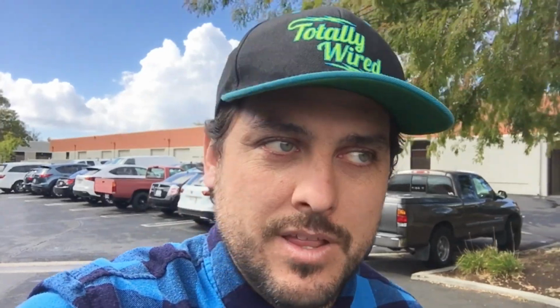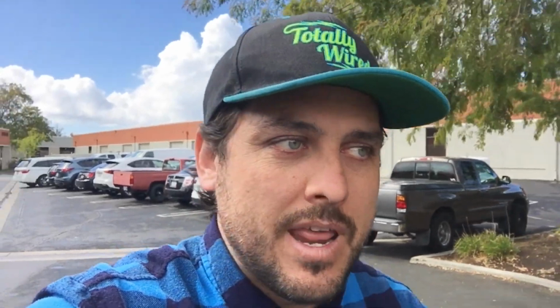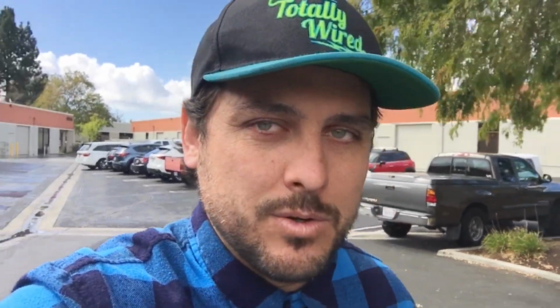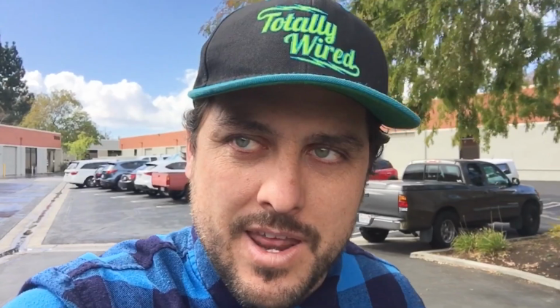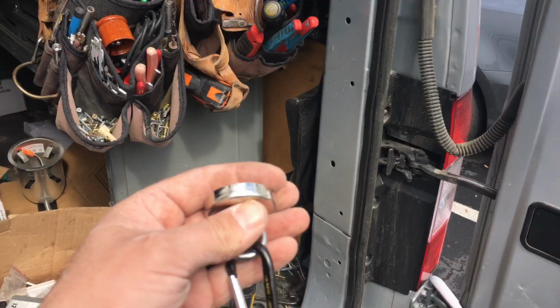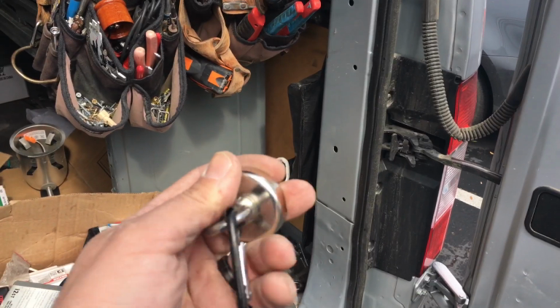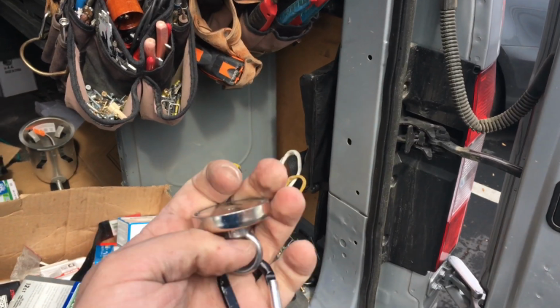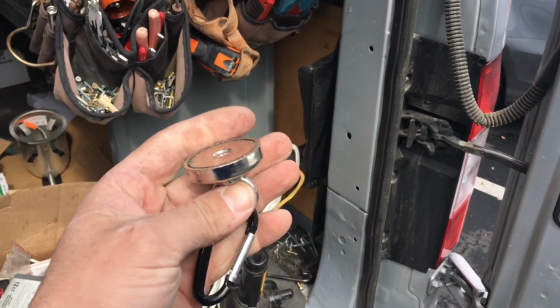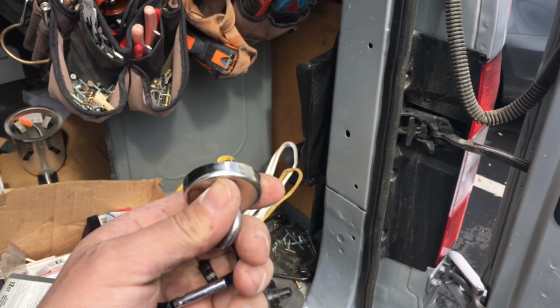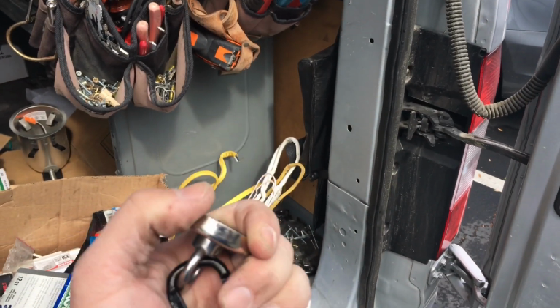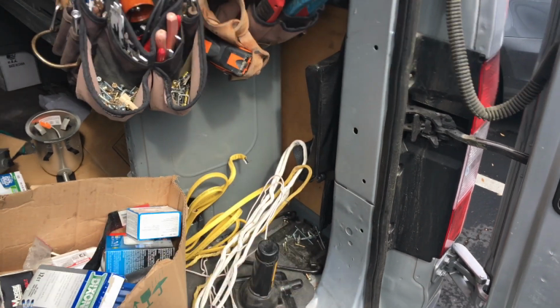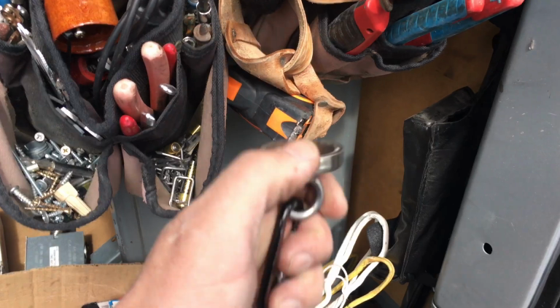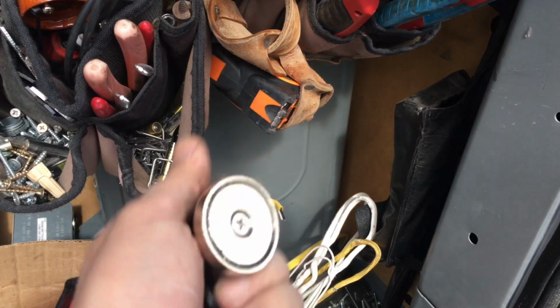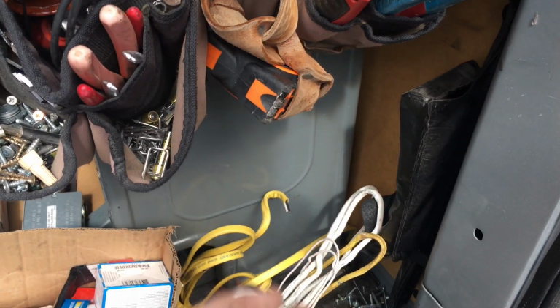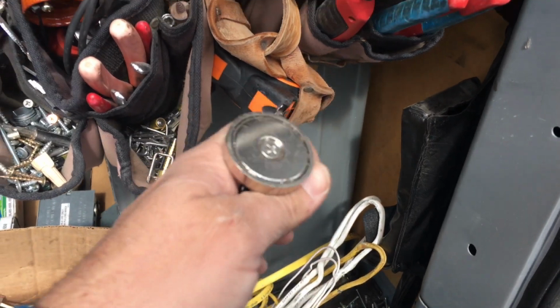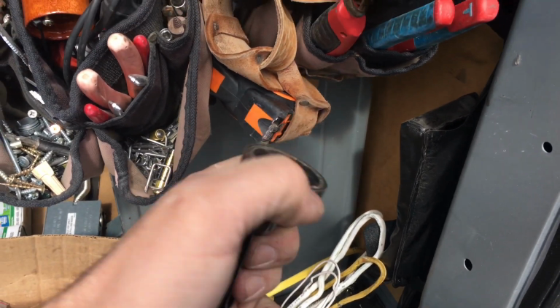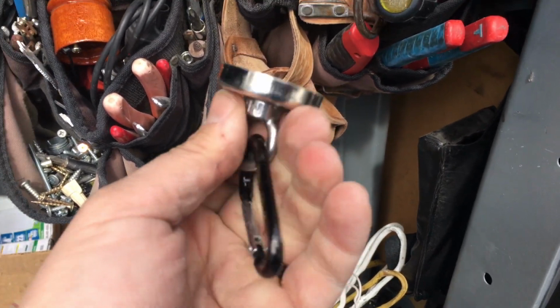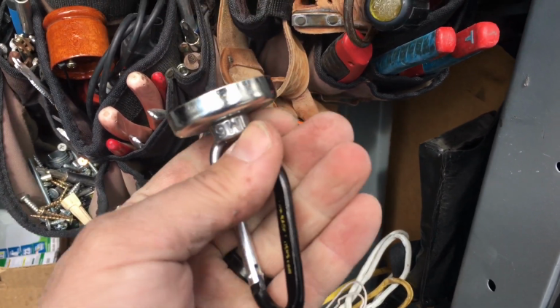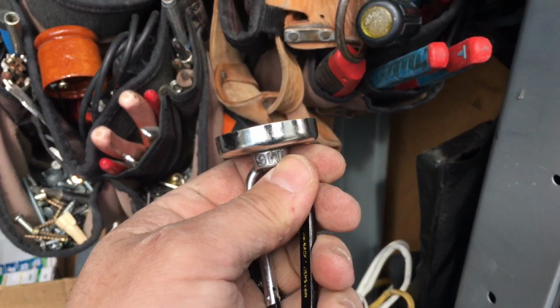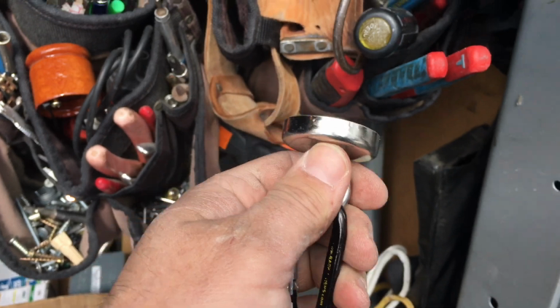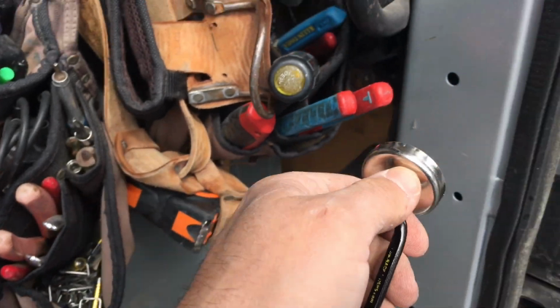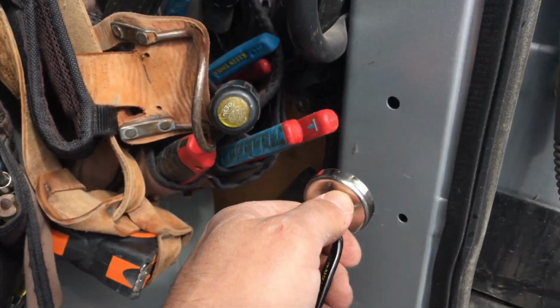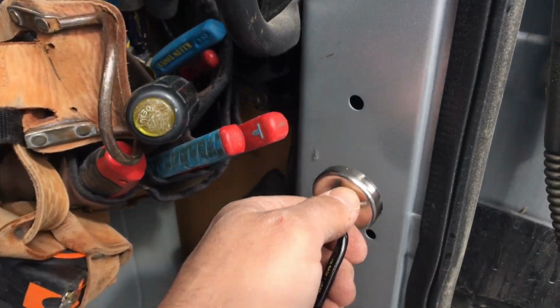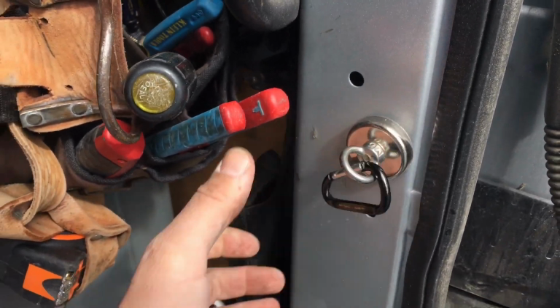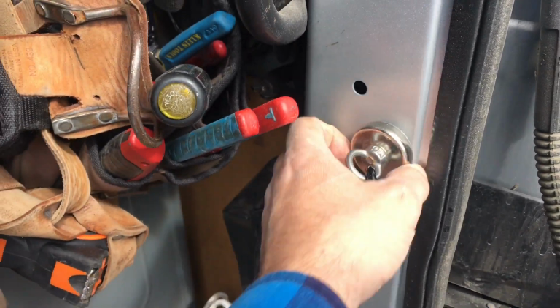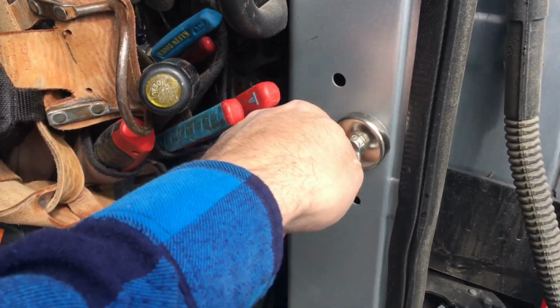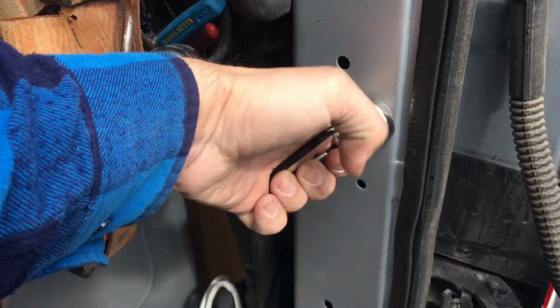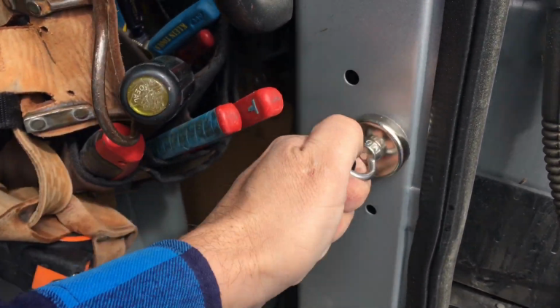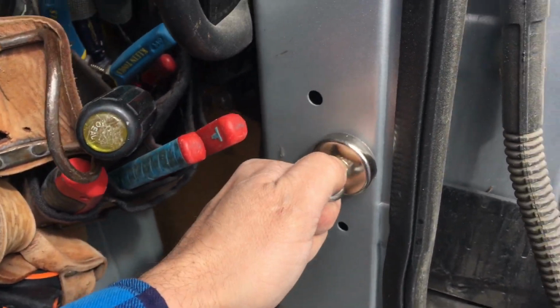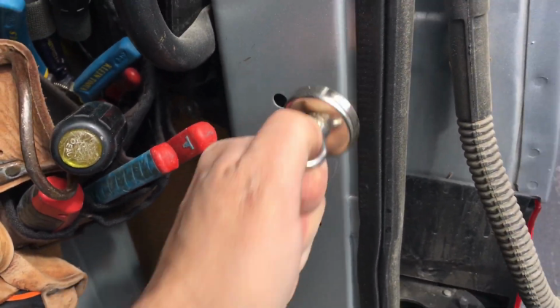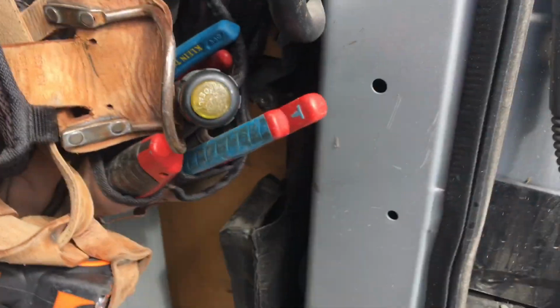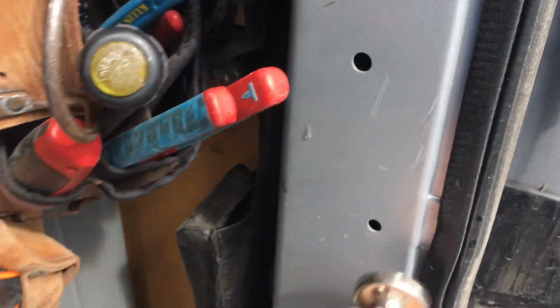Looking the other way now towards the van. We have this here in our hand. This is a very heavy duty rare earth magnet. You can see — it's freaking good.